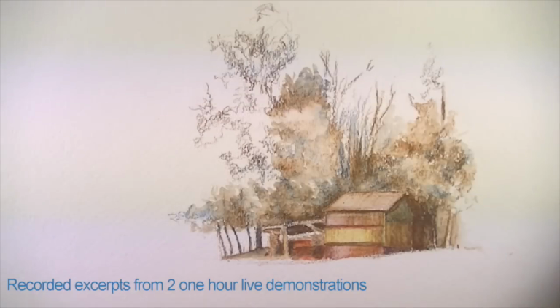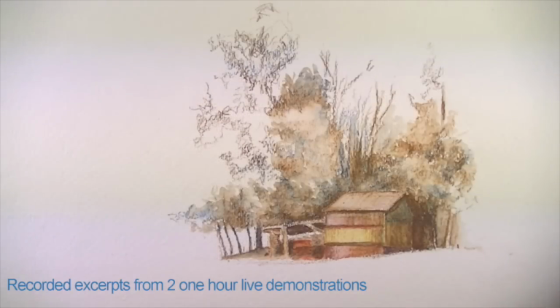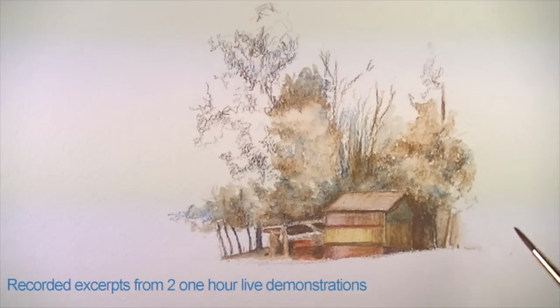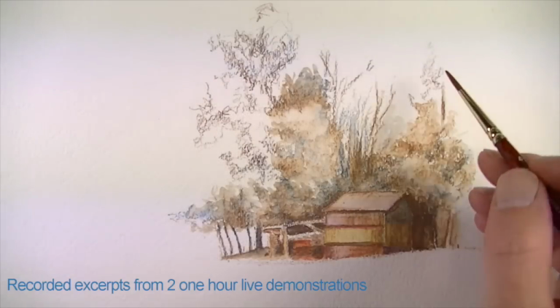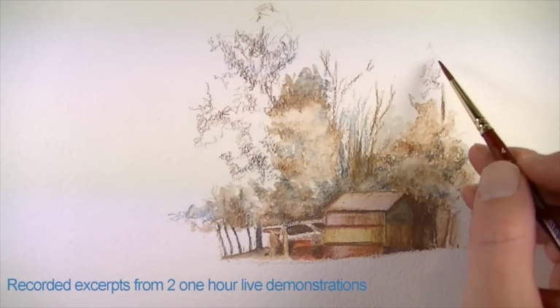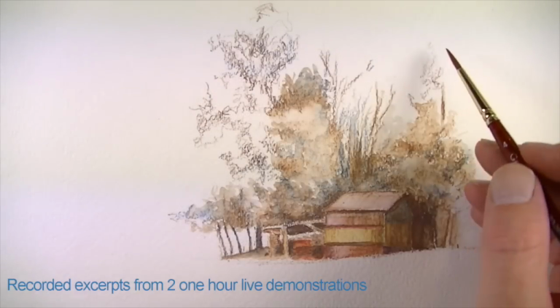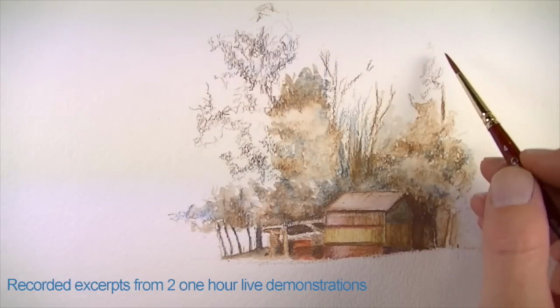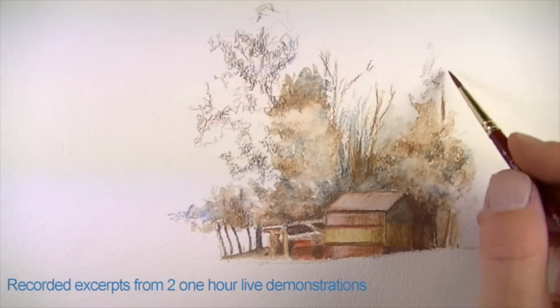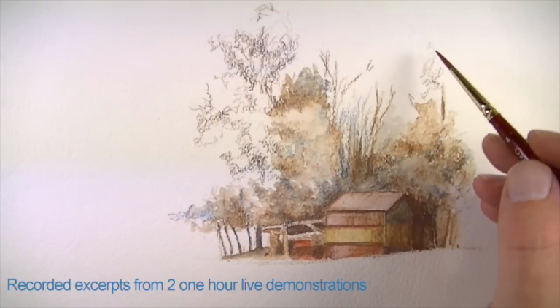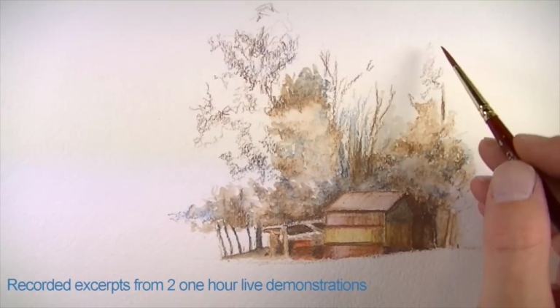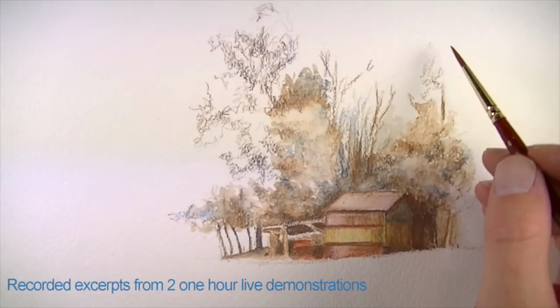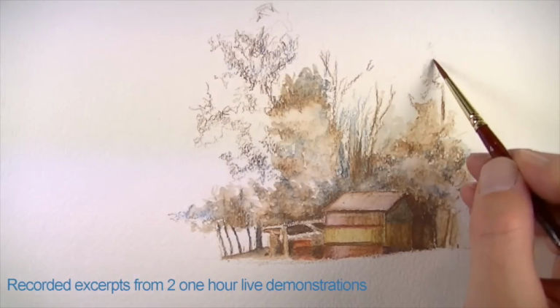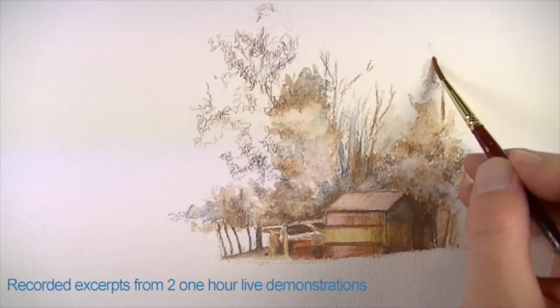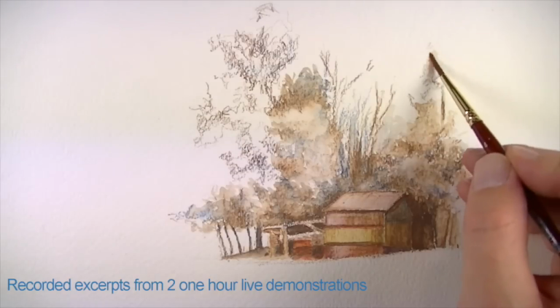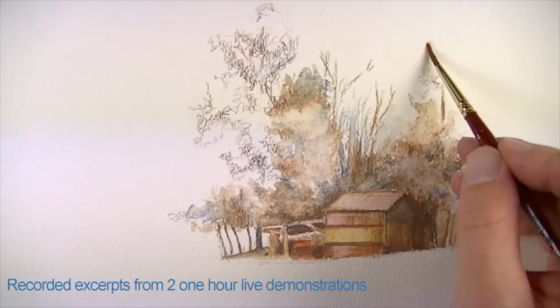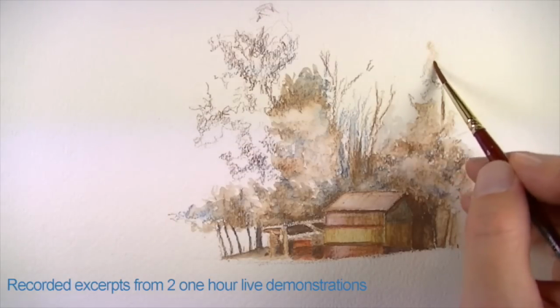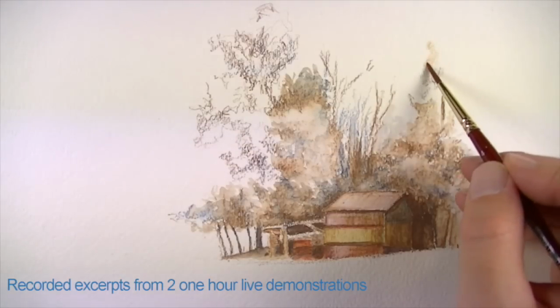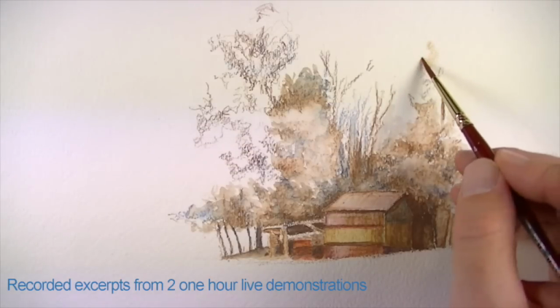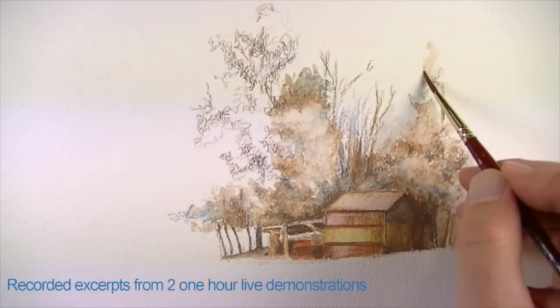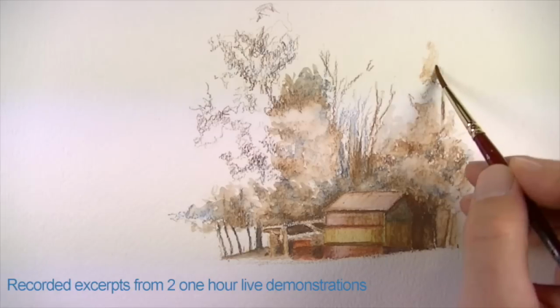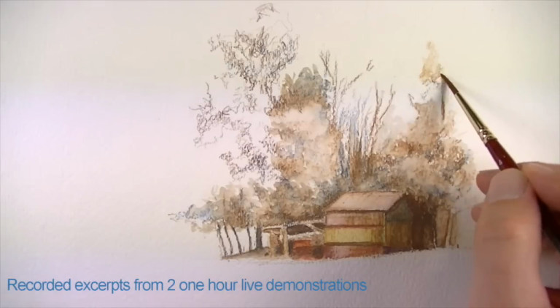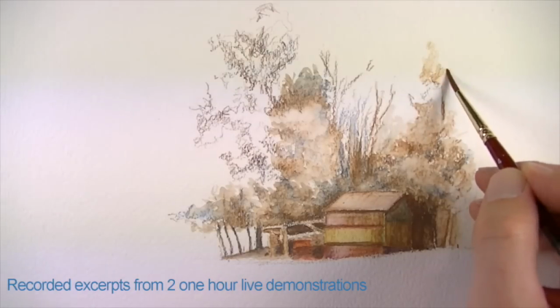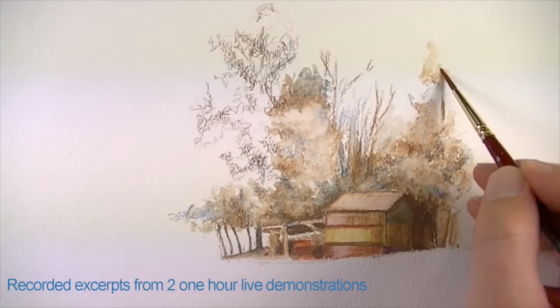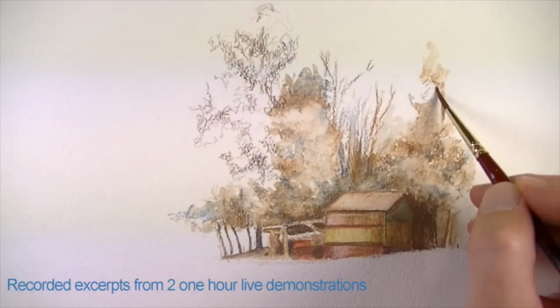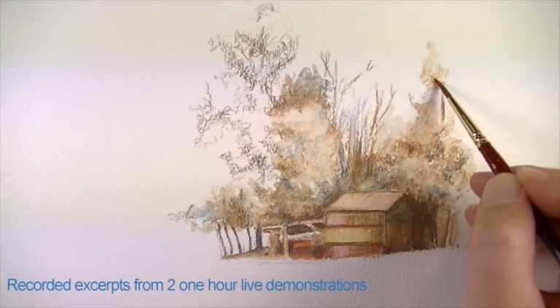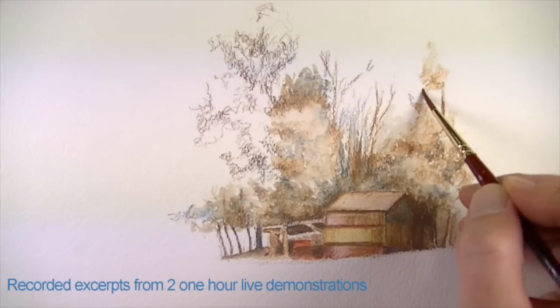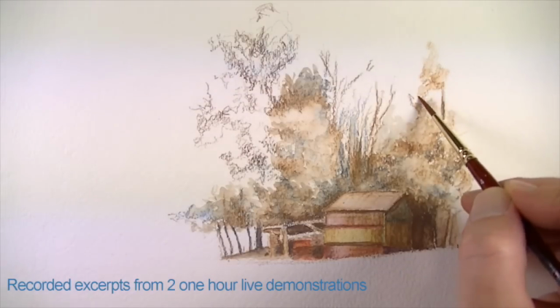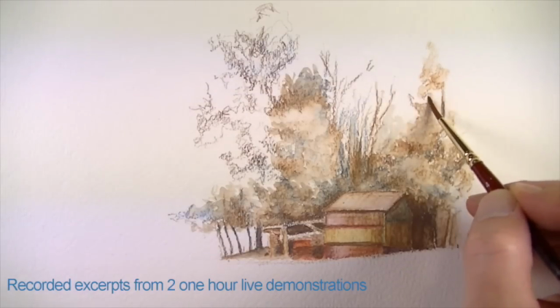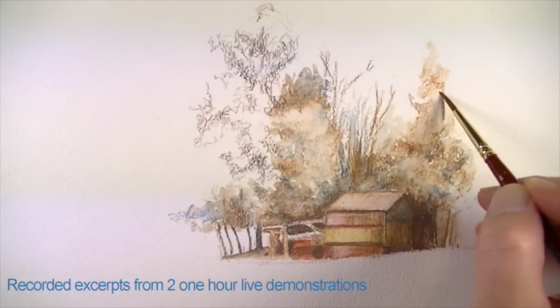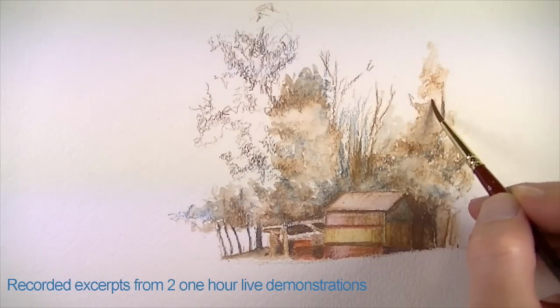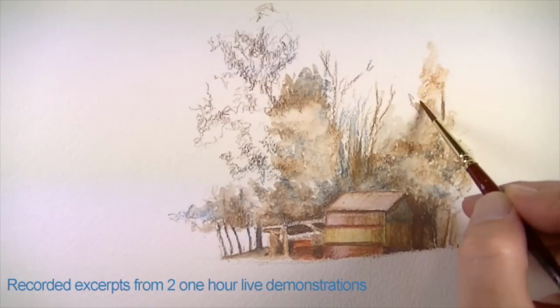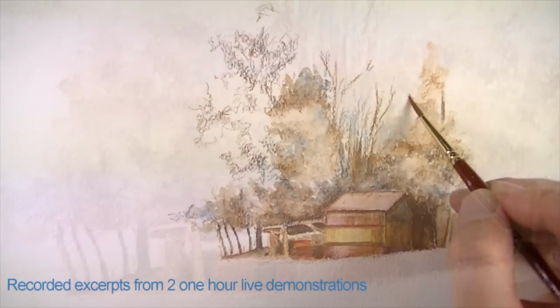That helps sometimes because some people are really afraid about pulling the masking tape off the paper — if you're not careful it can tear the paper. When you work so long on a painting, you don't want that to happen of course.